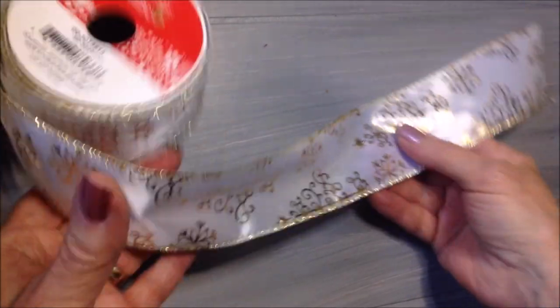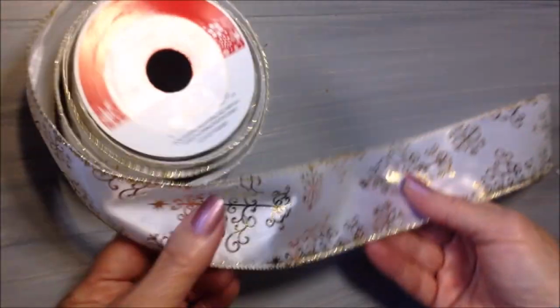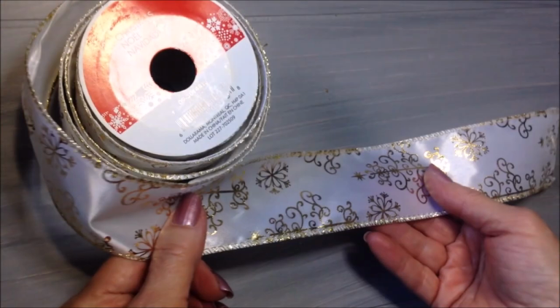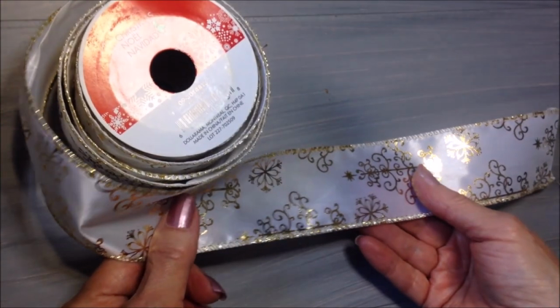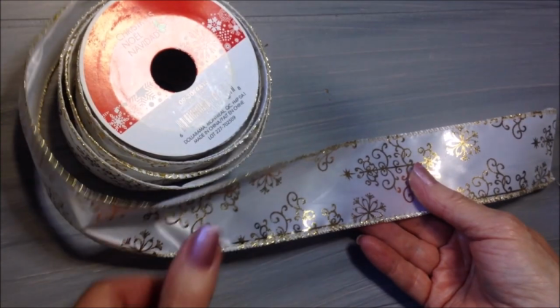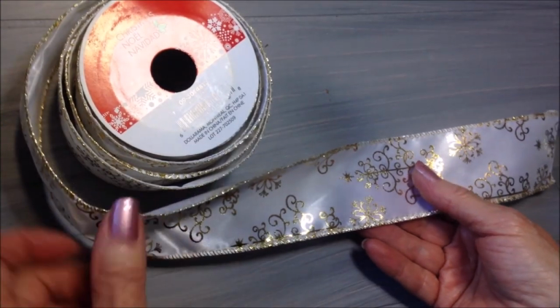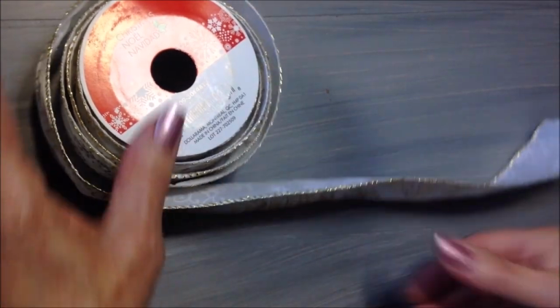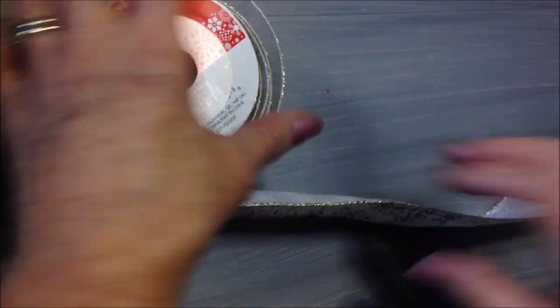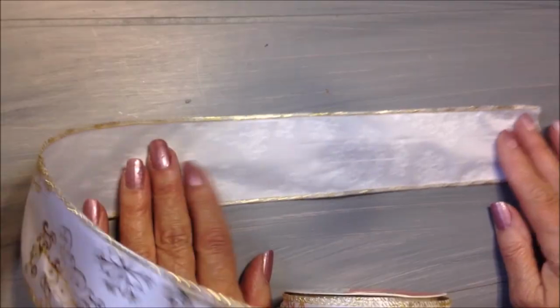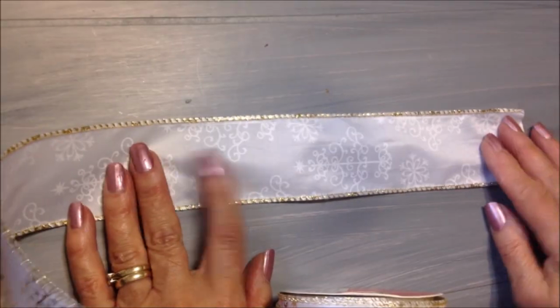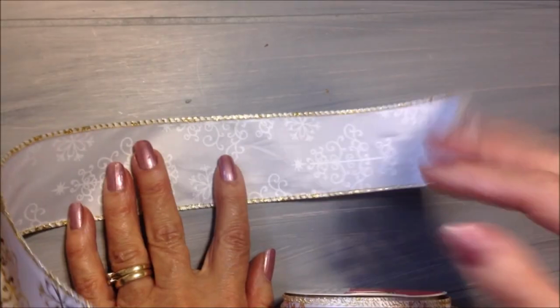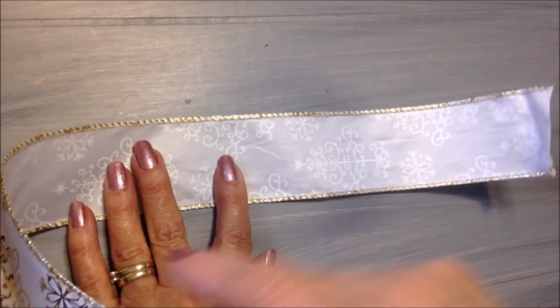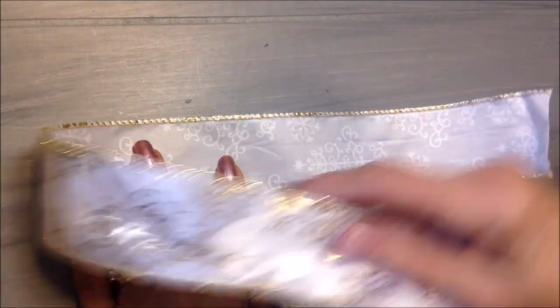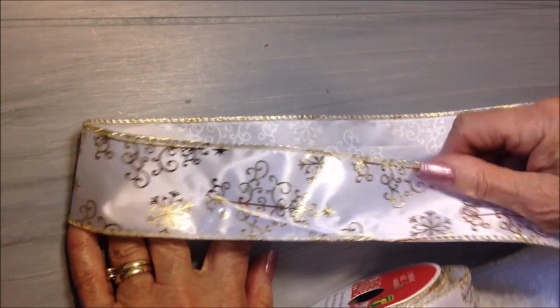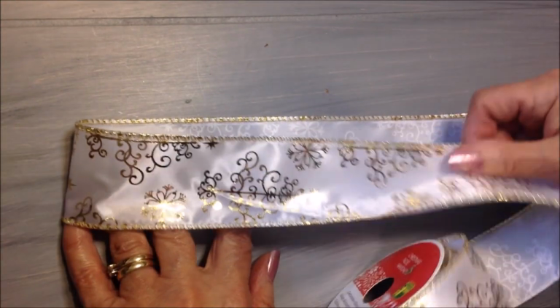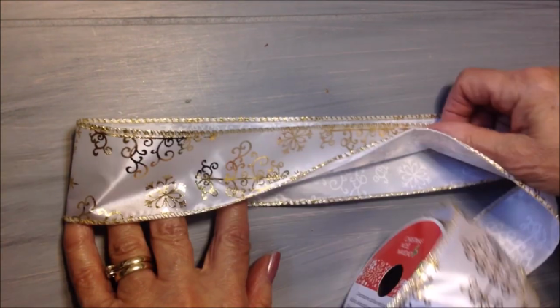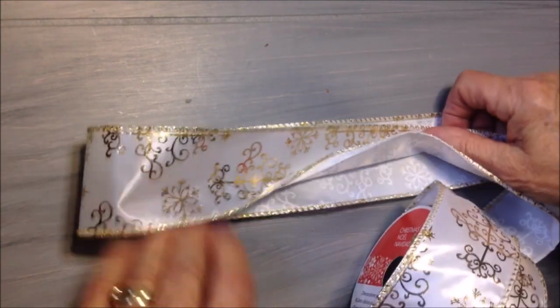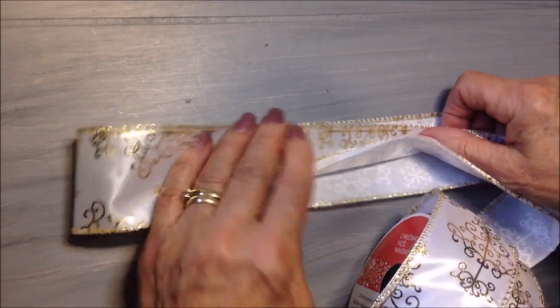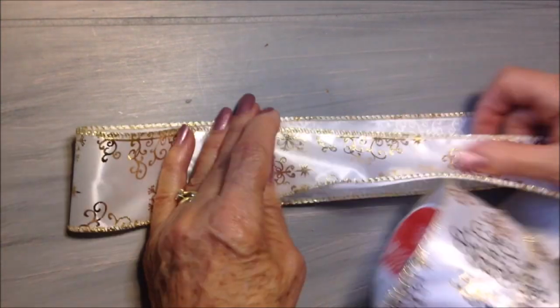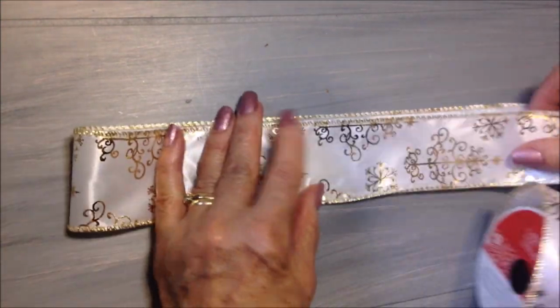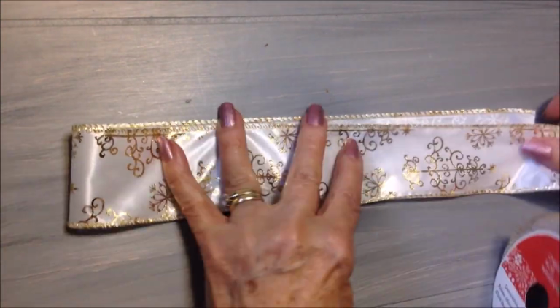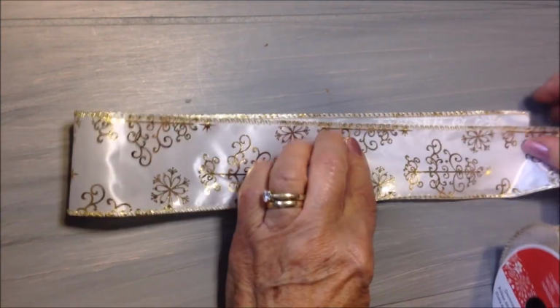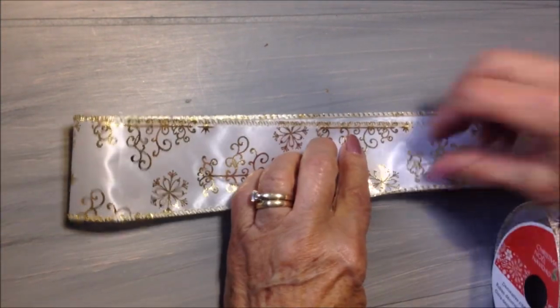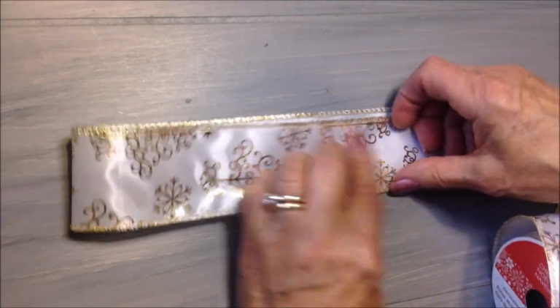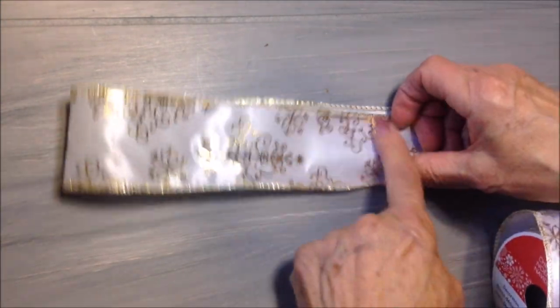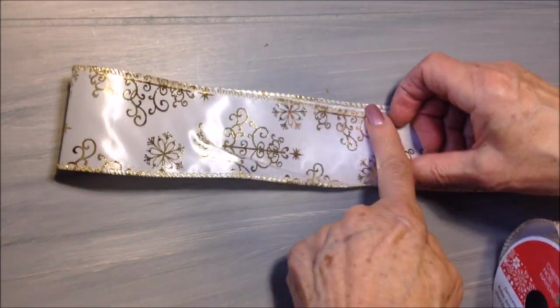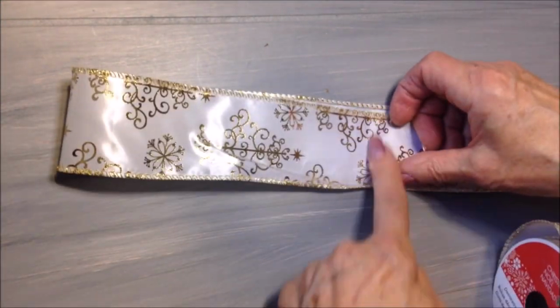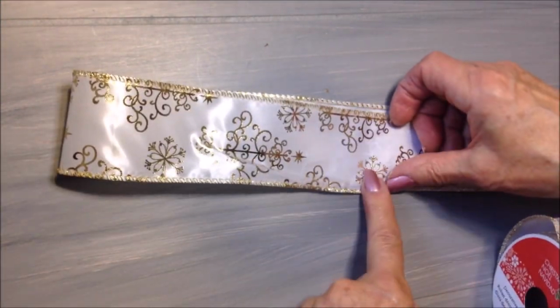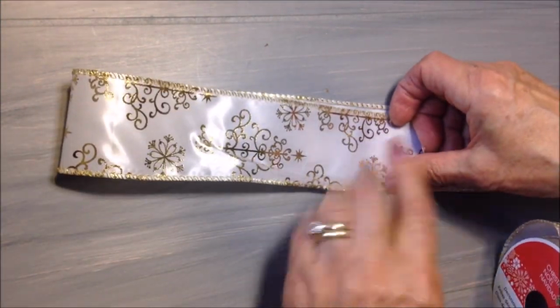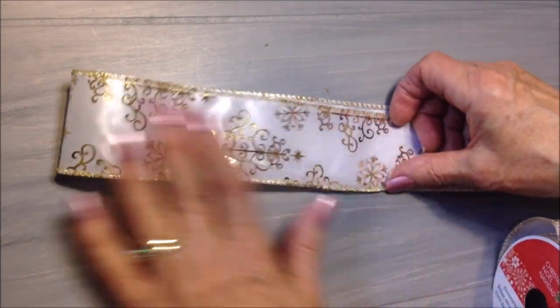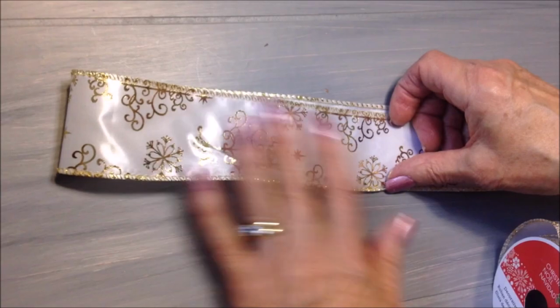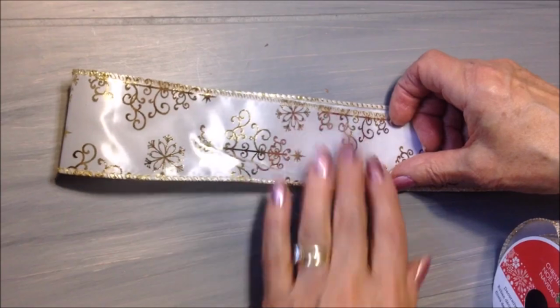I'm using some wire-edged ribbon — lay it flat. And I'm going to fold this over, and I'm going to want my bow to be about this big.